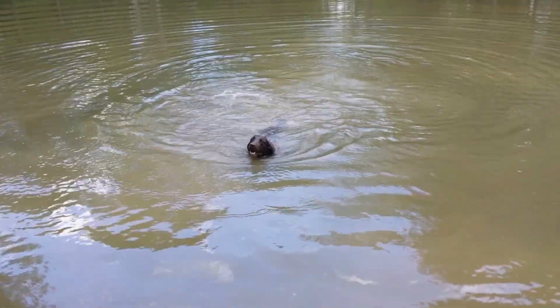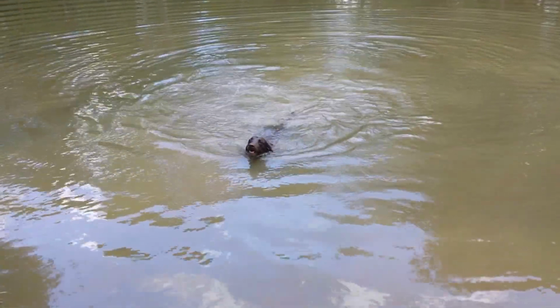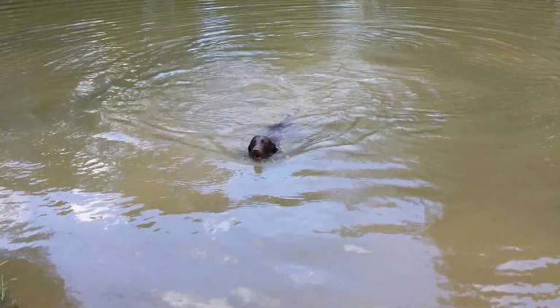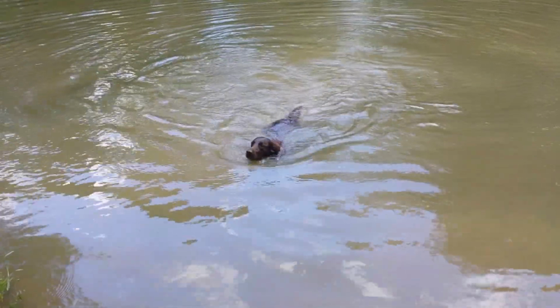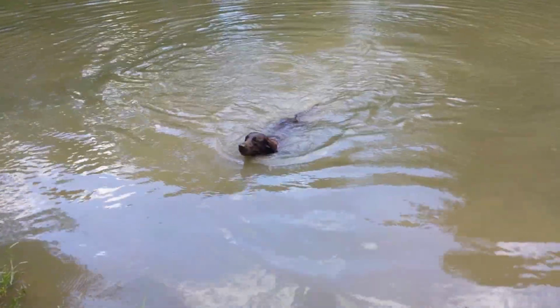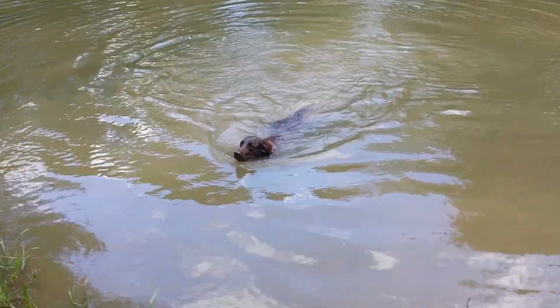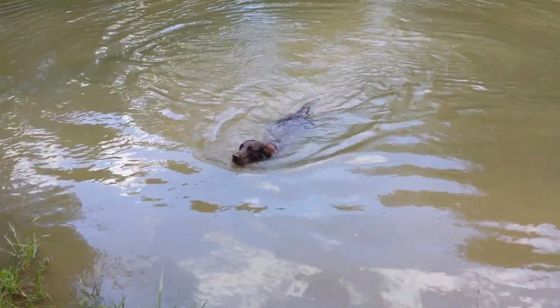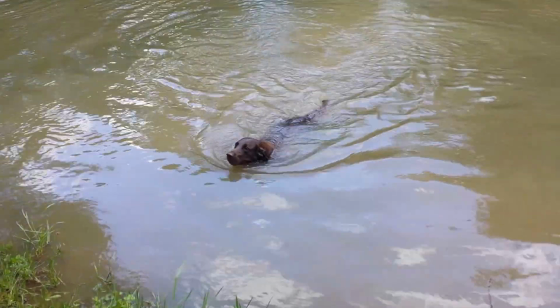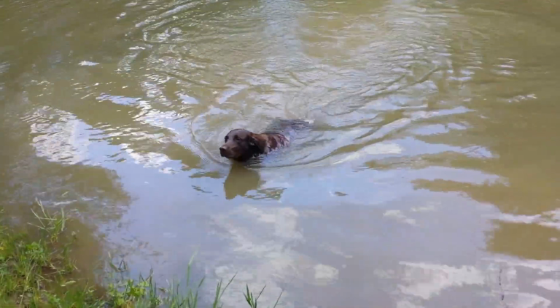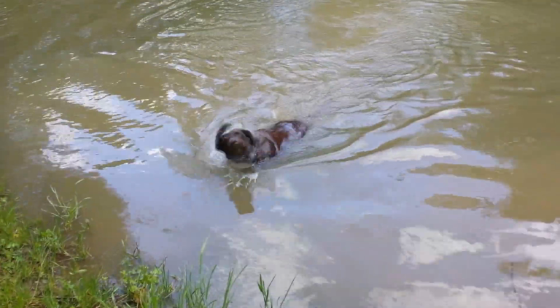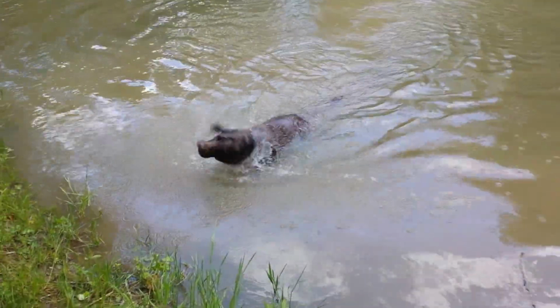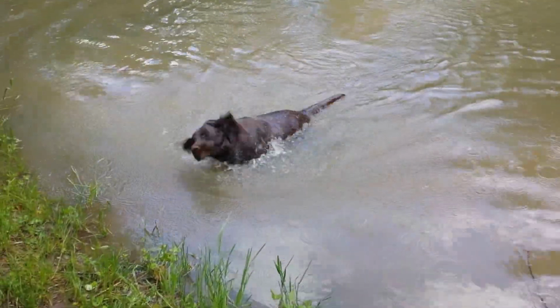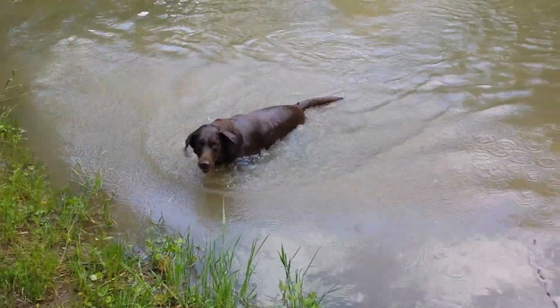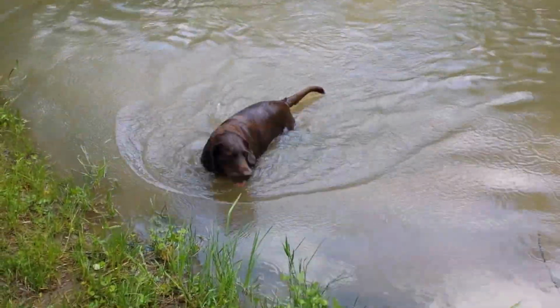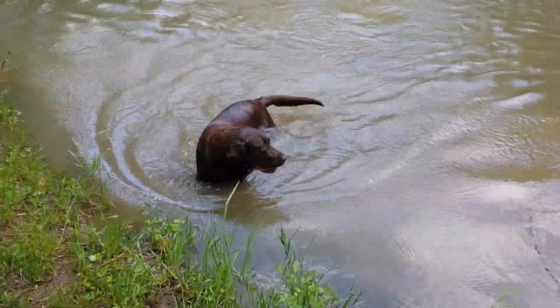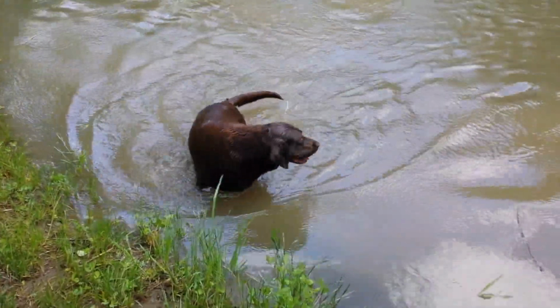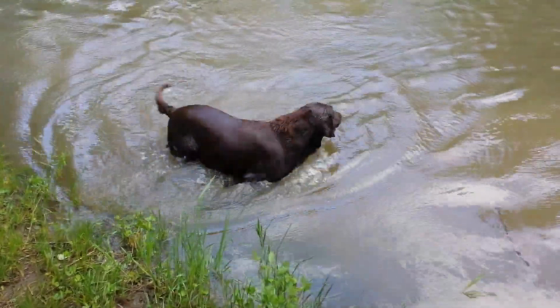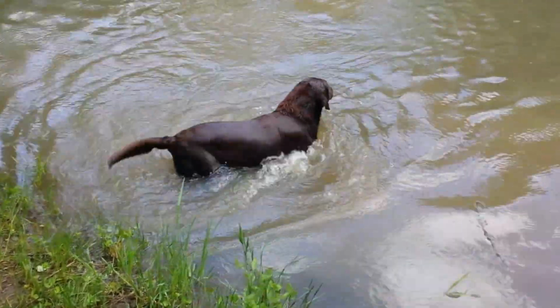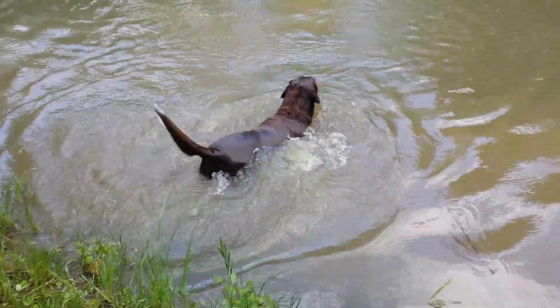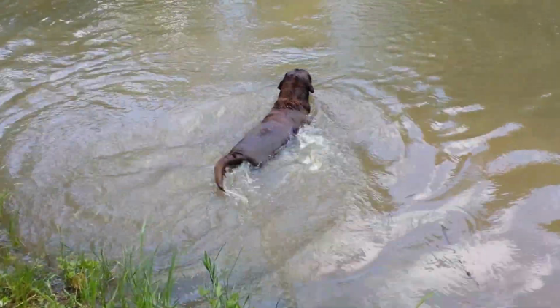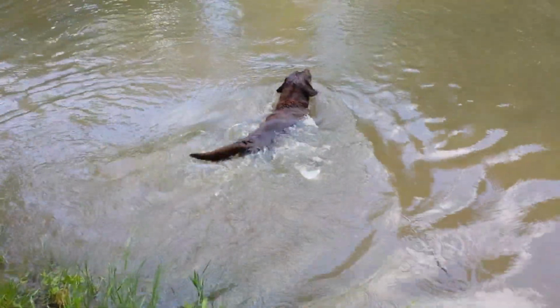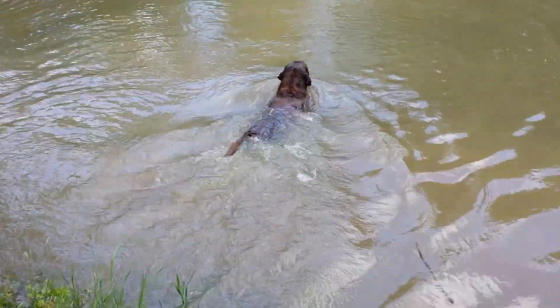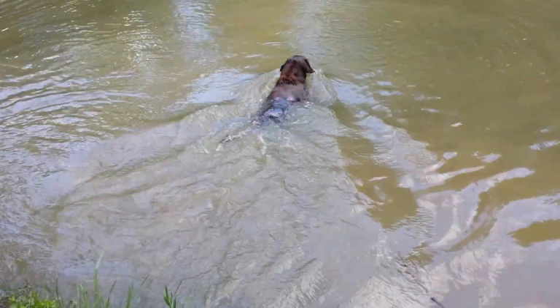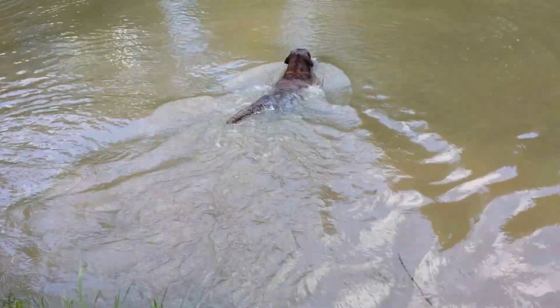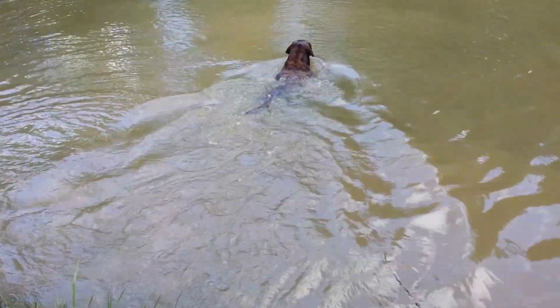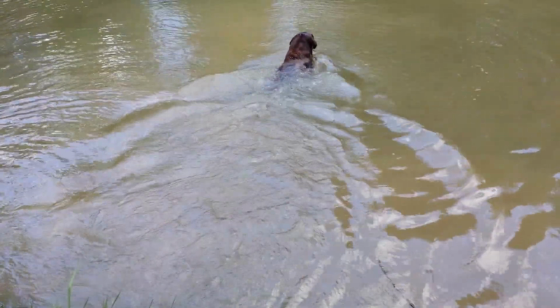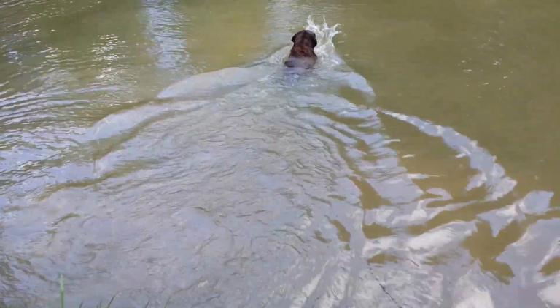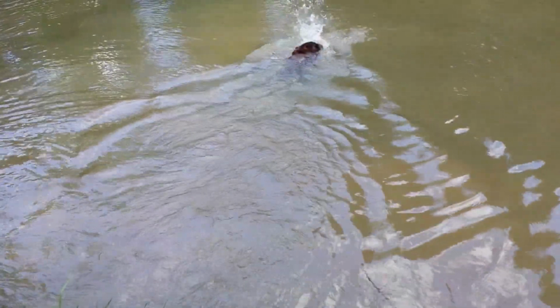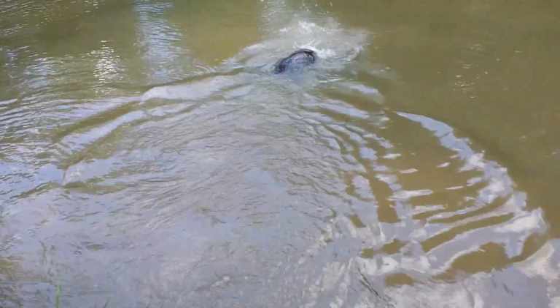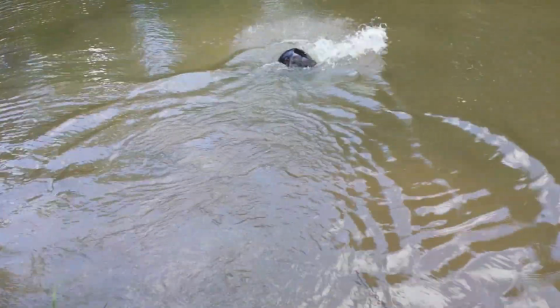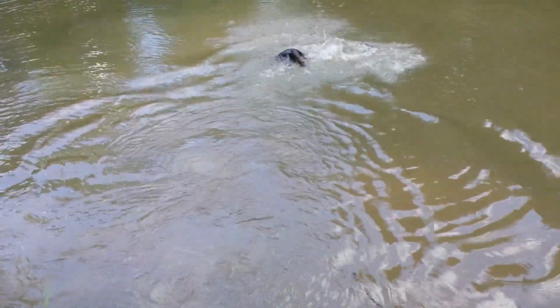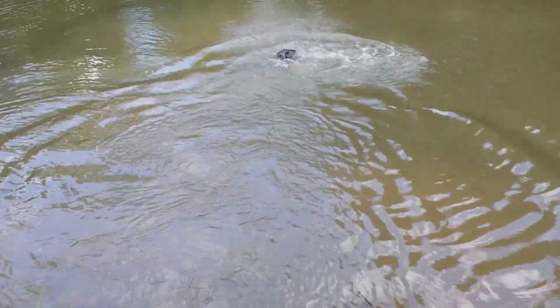I want to take a look at the next place. I was very happy I could have taken a look.